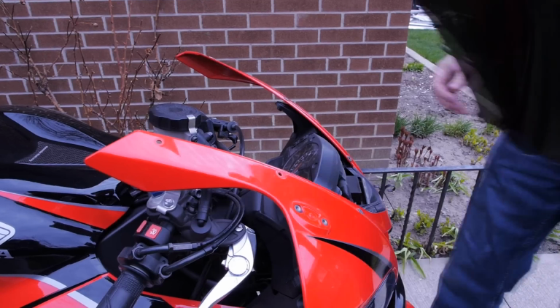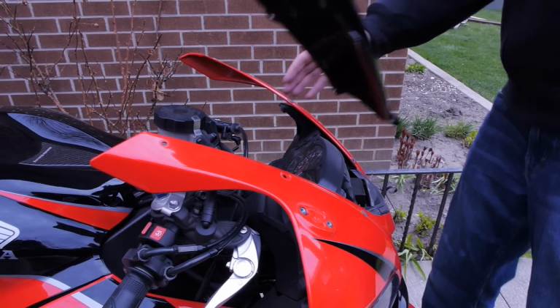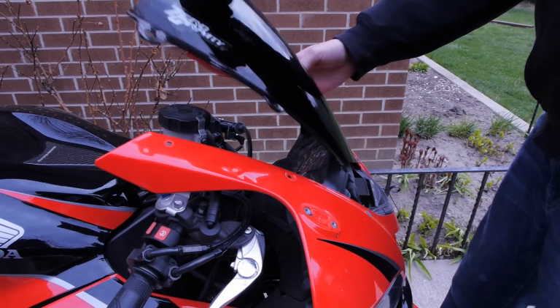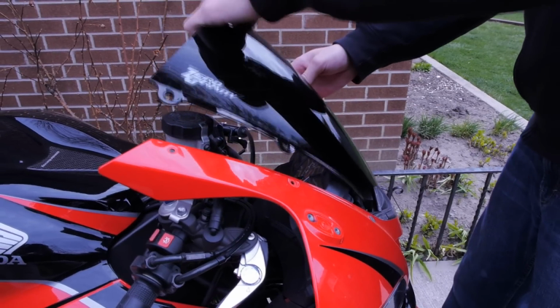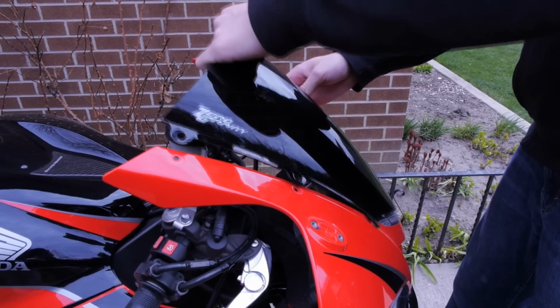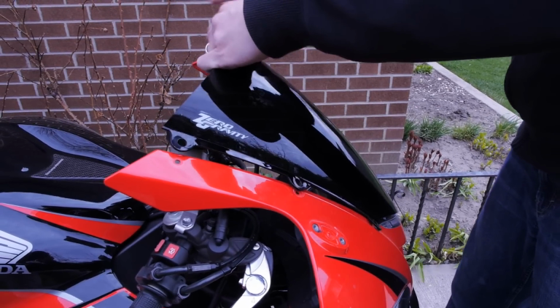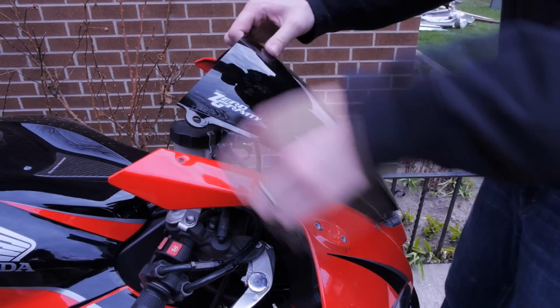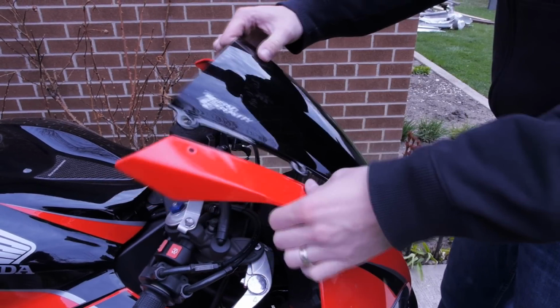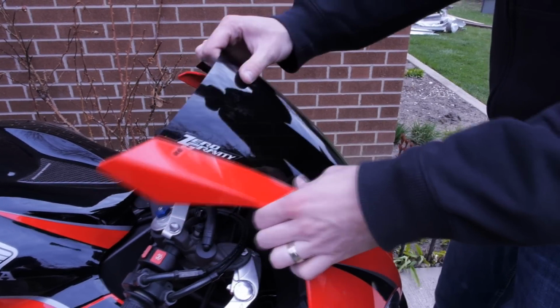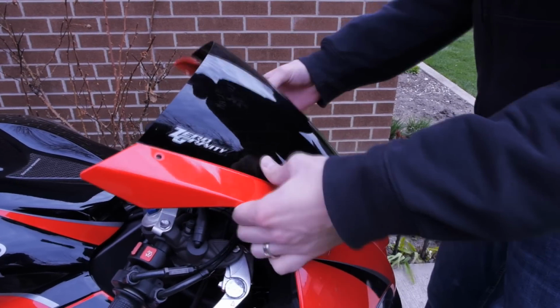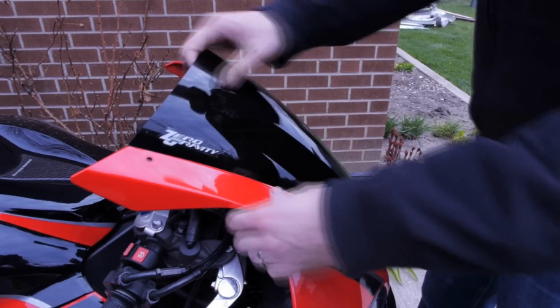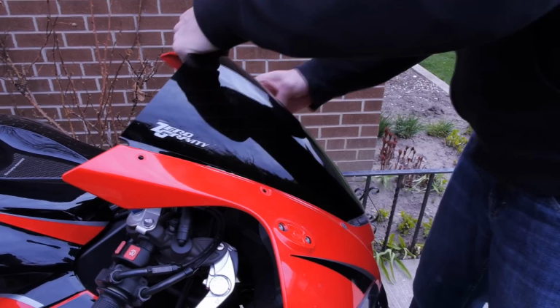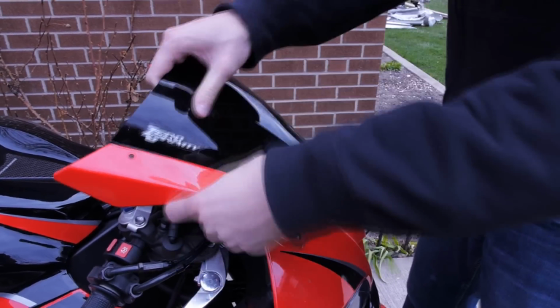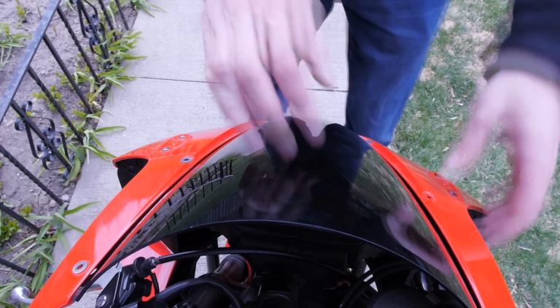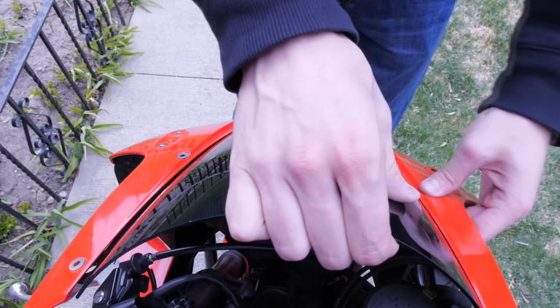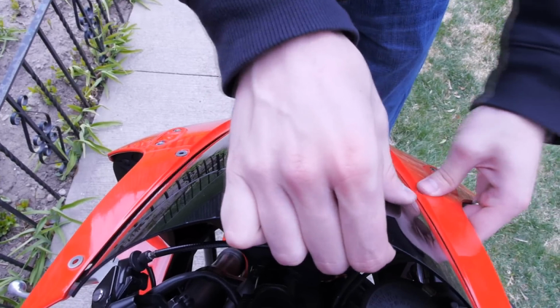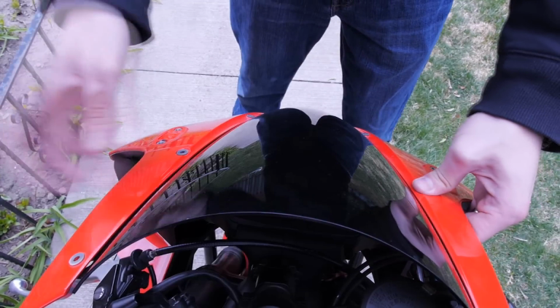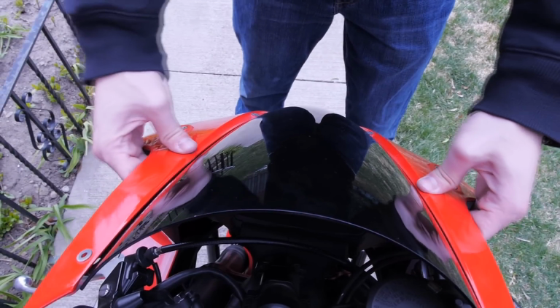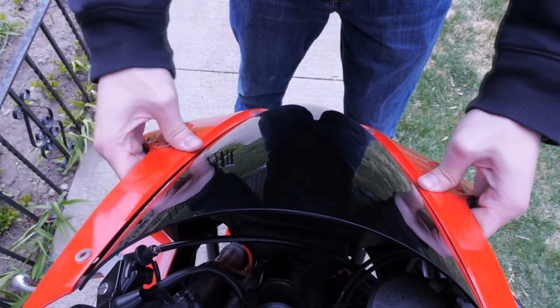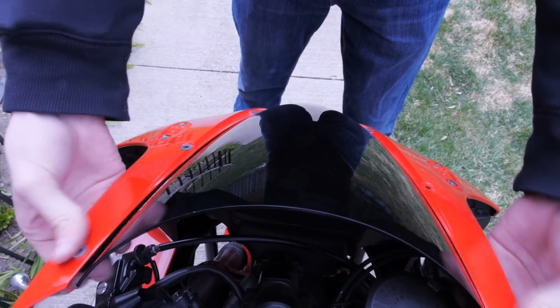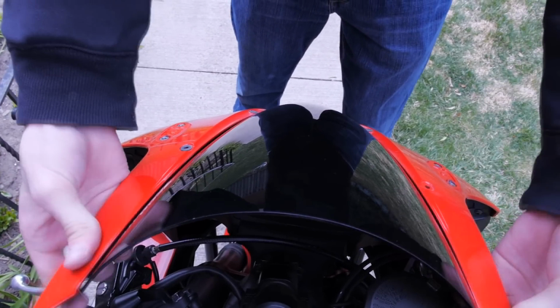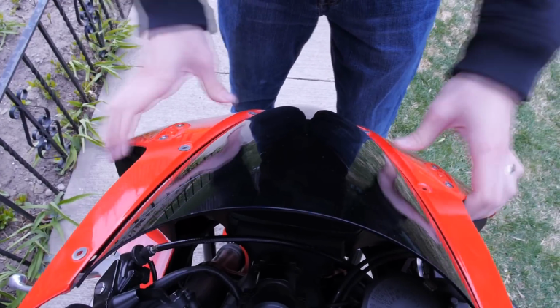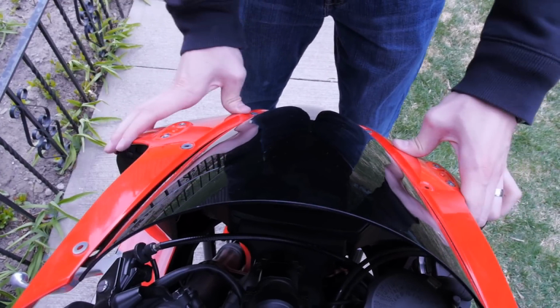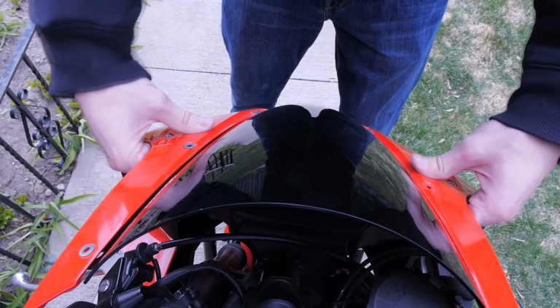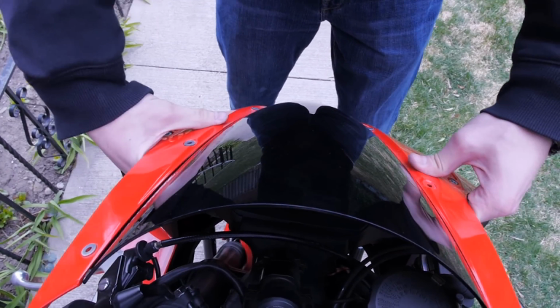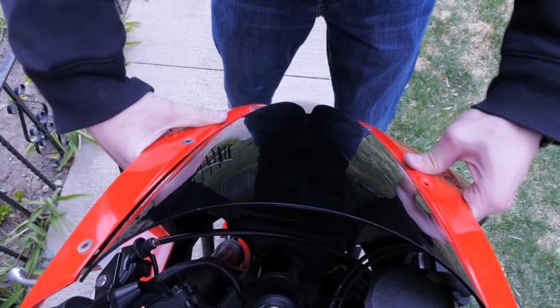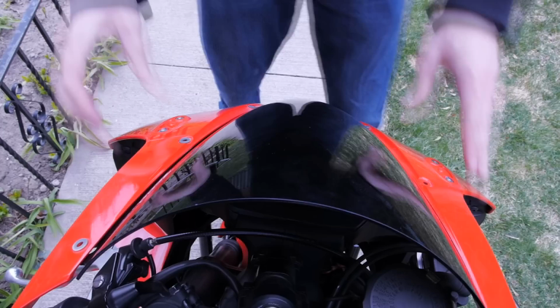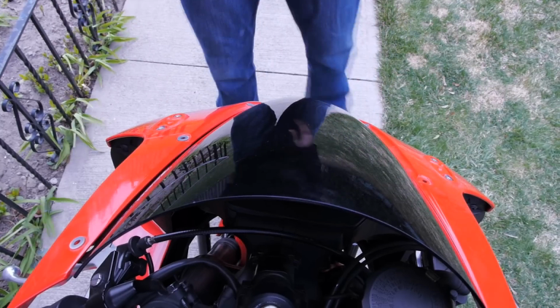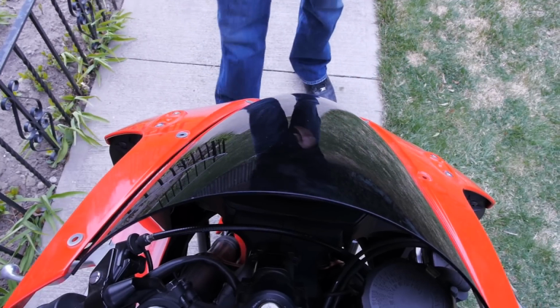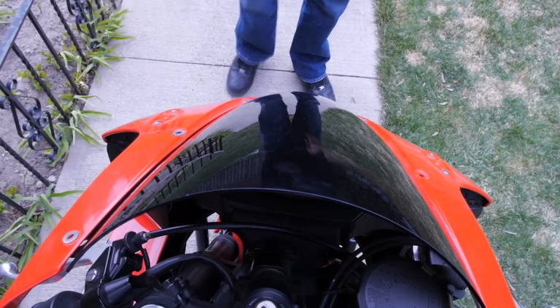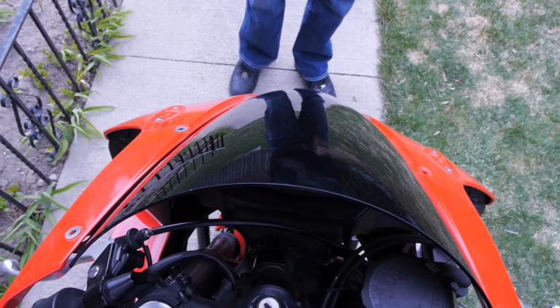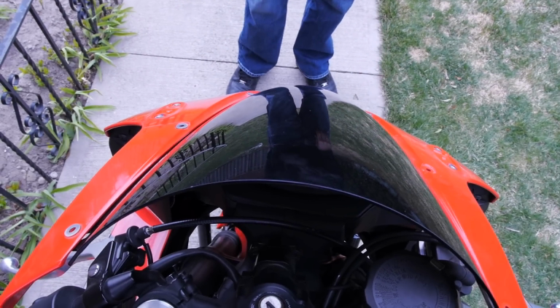Now just pop the windscreen in and place it into spot. Here's another angle of me just trying to pop the windscreen in — you can hear the popping sound. You'll know when it's in because it'll be nice and secure.